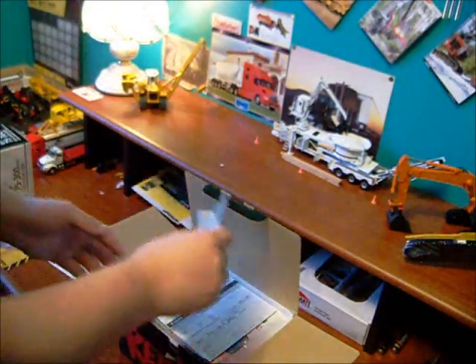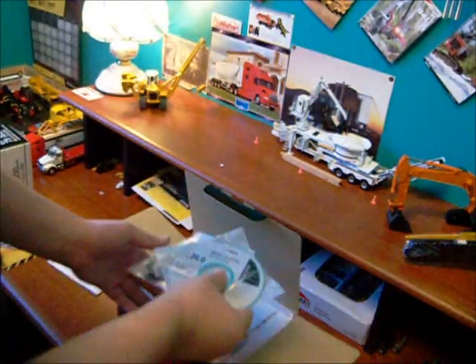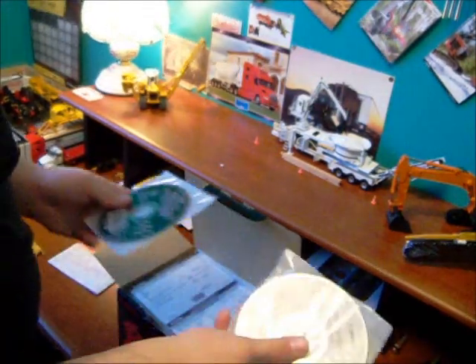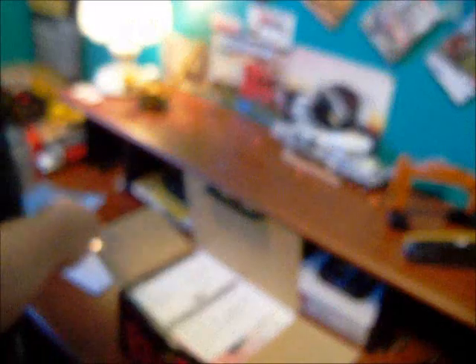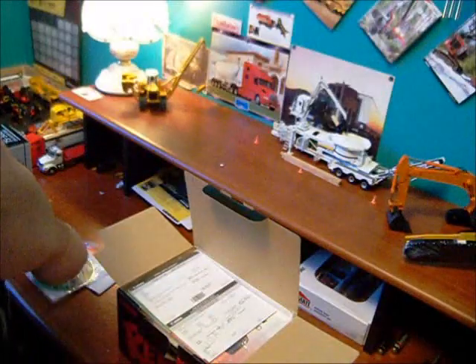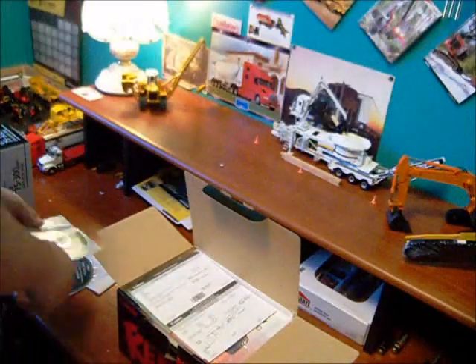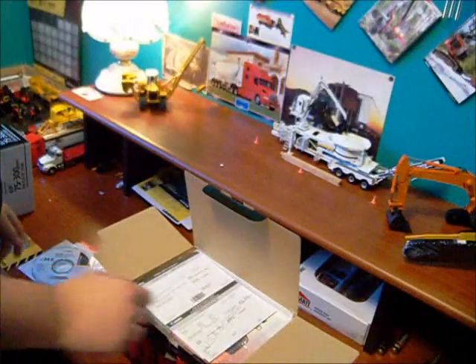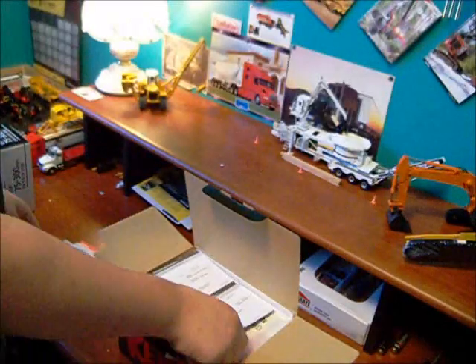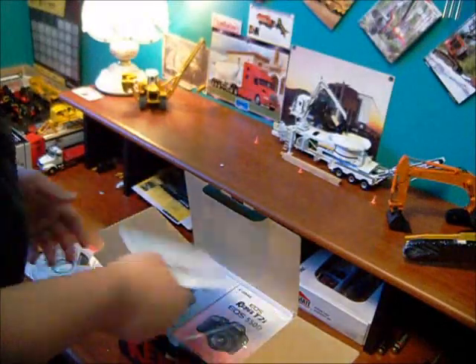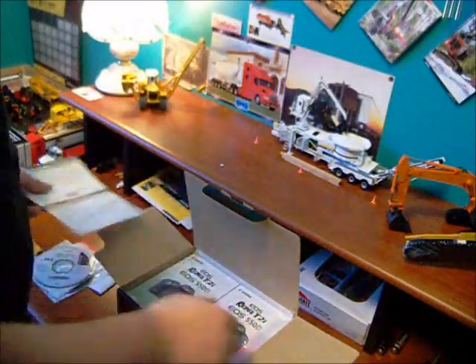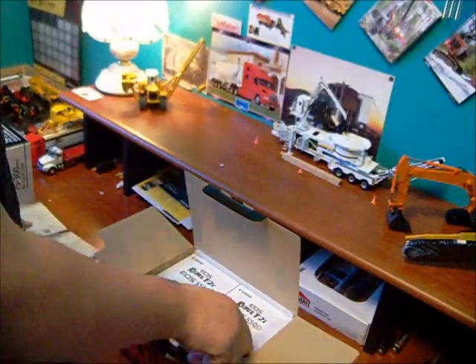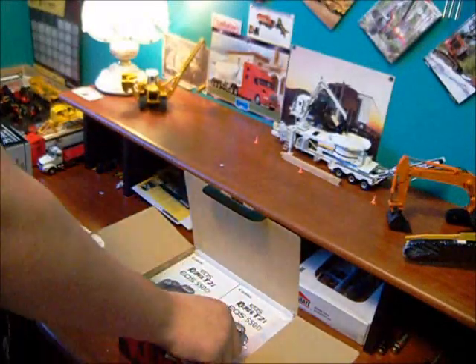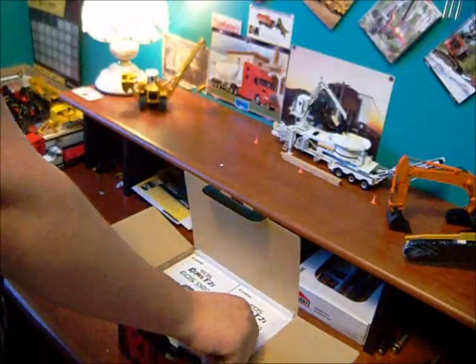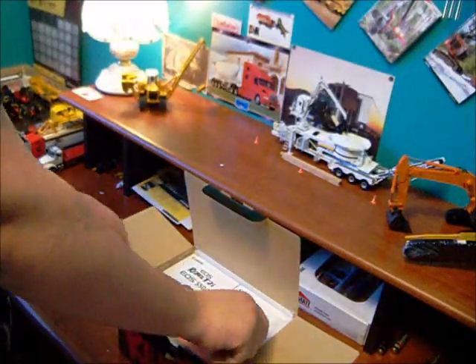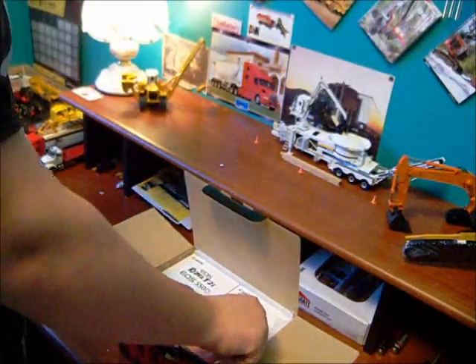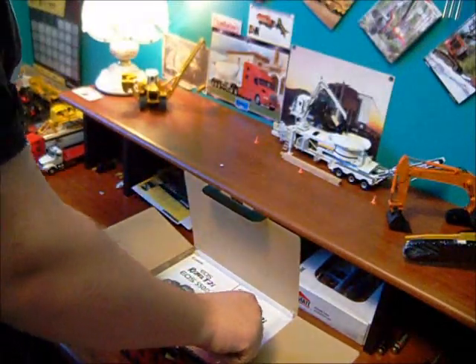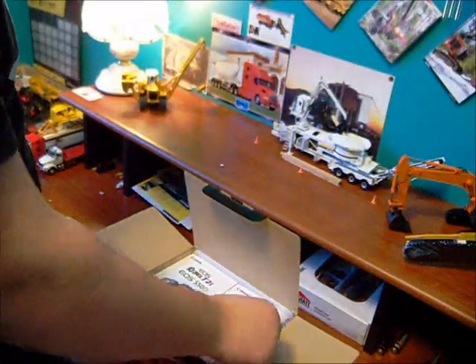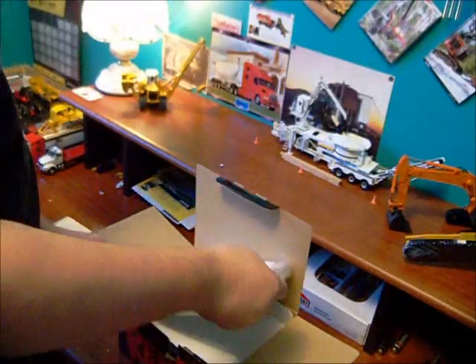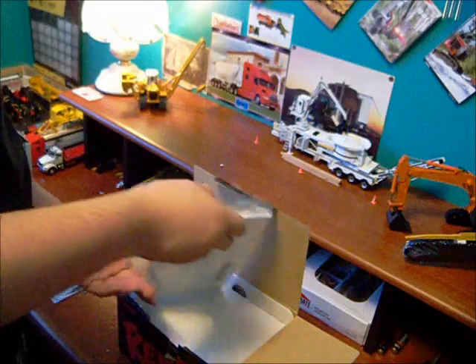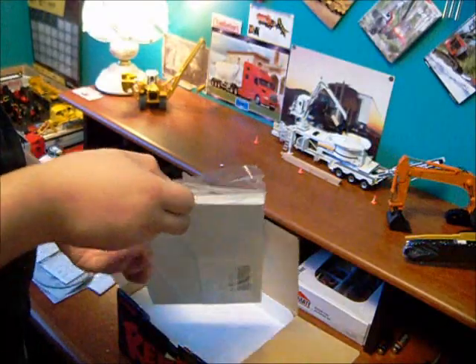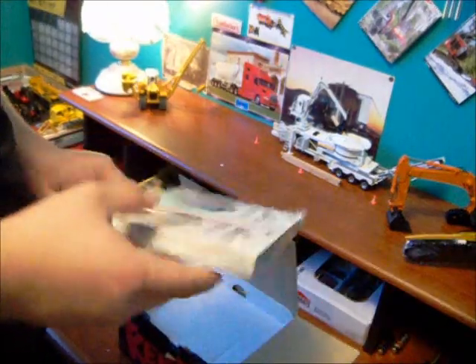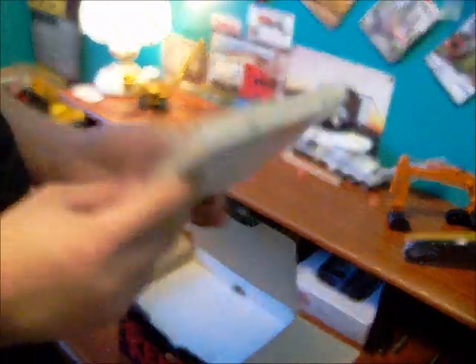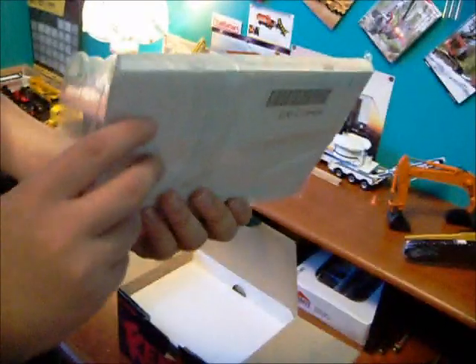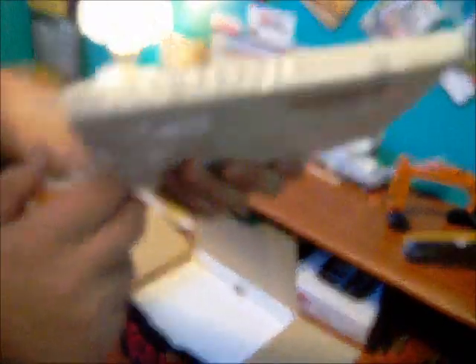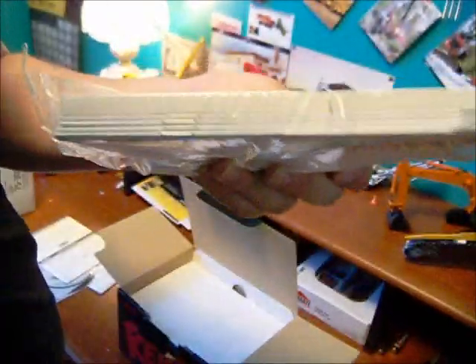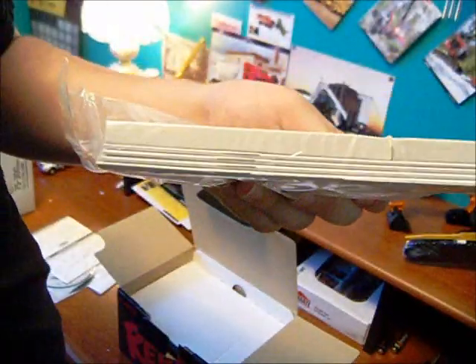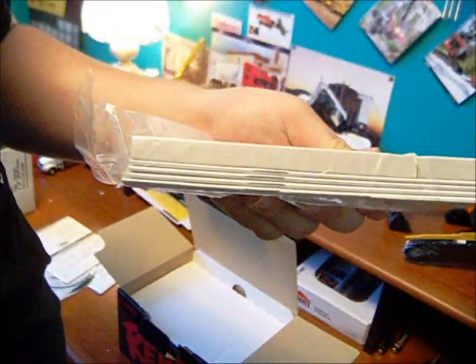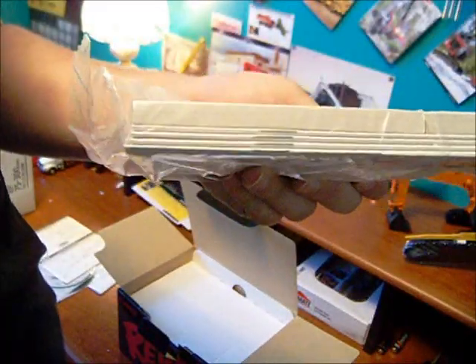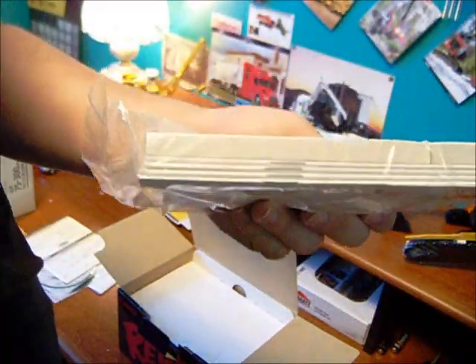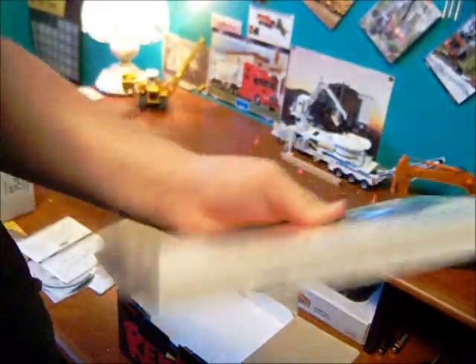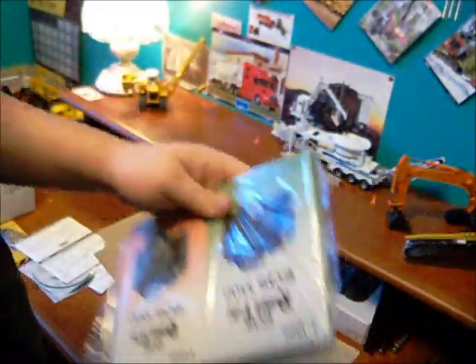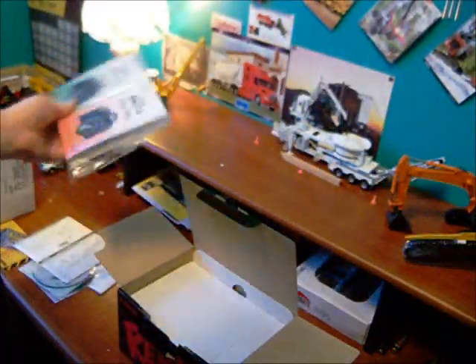You got your discs, all these sheets and stuff. Lots of stuff to read. Tons of stuff to read.